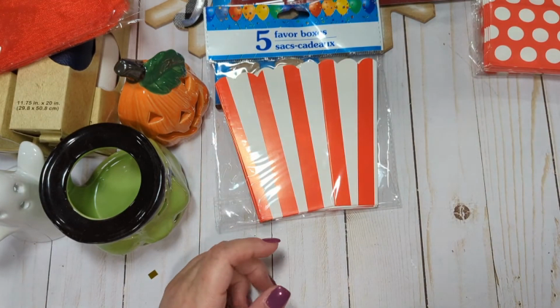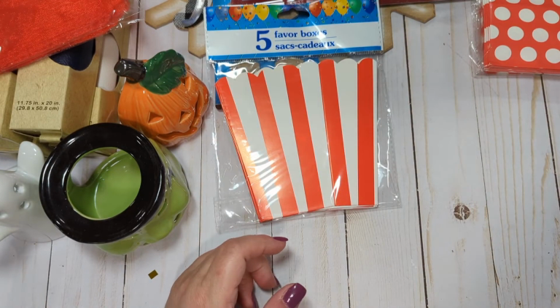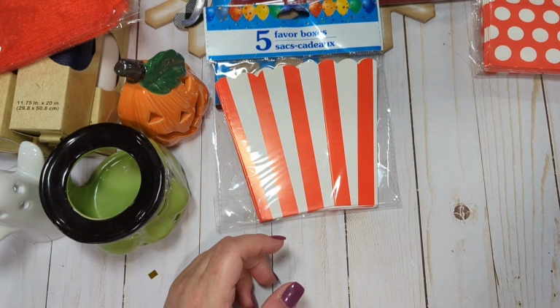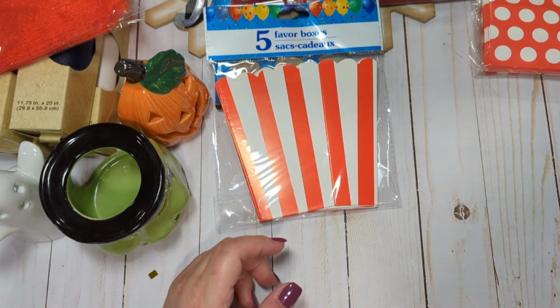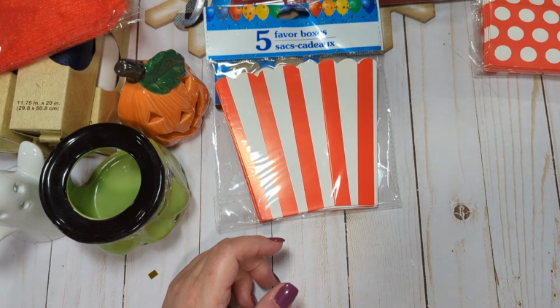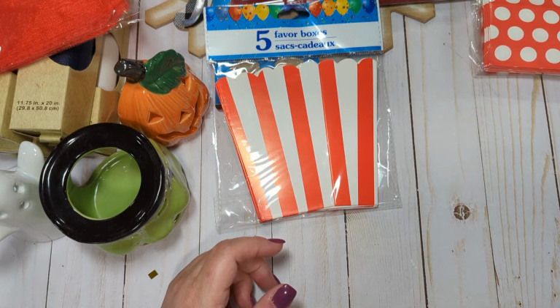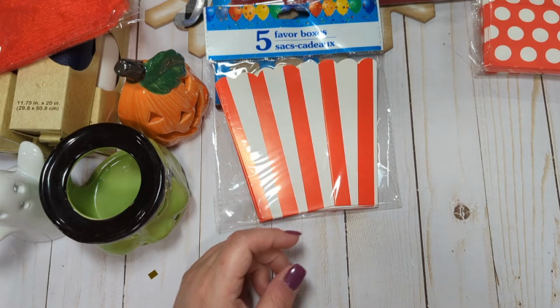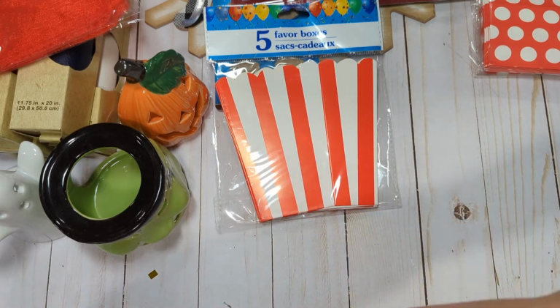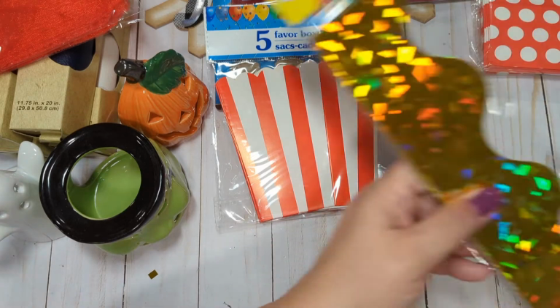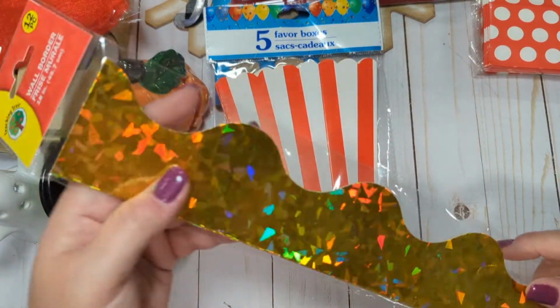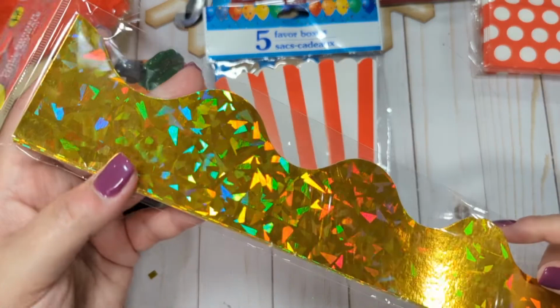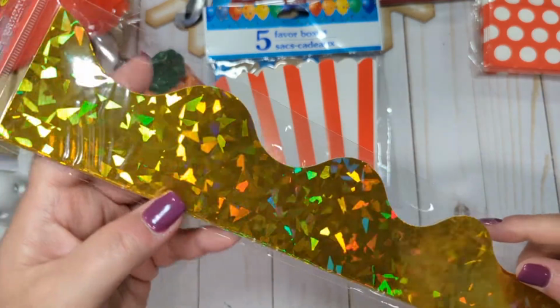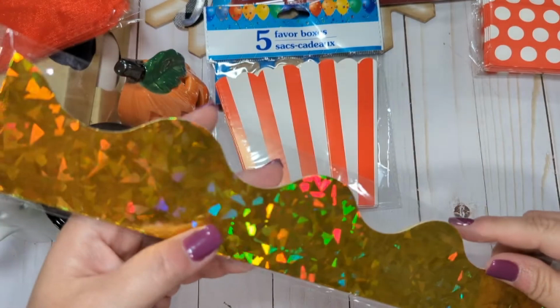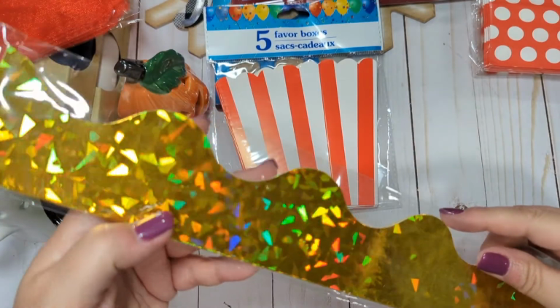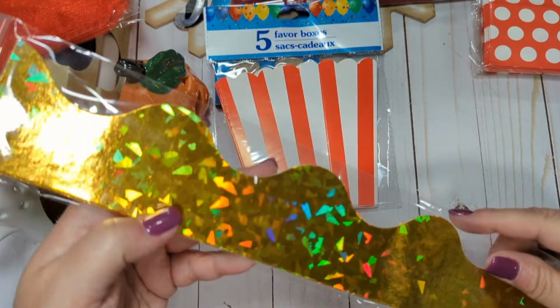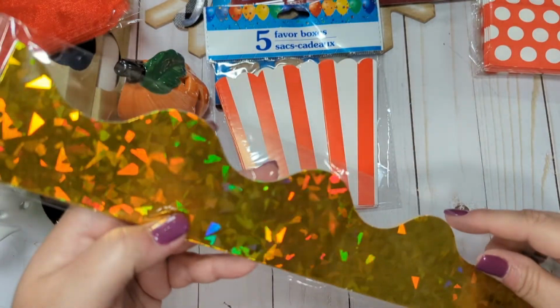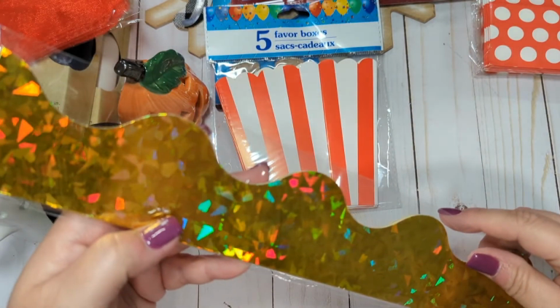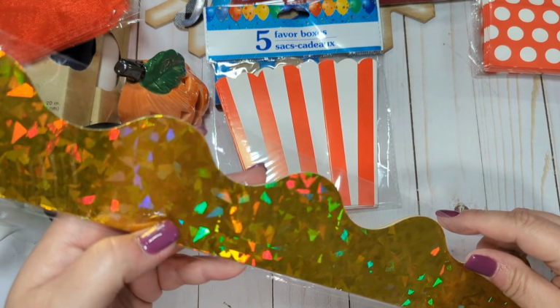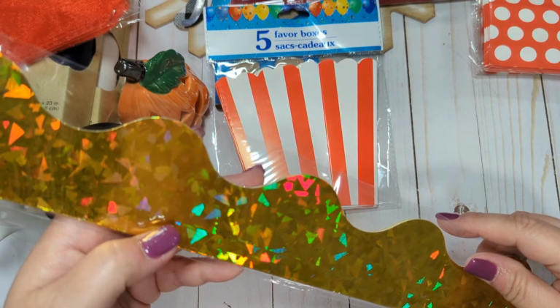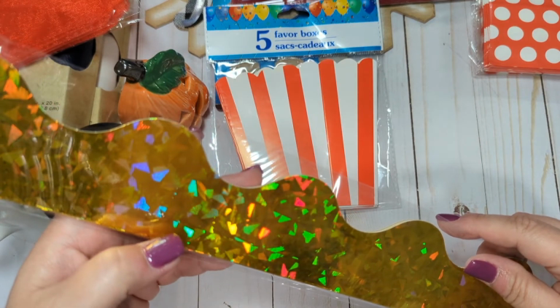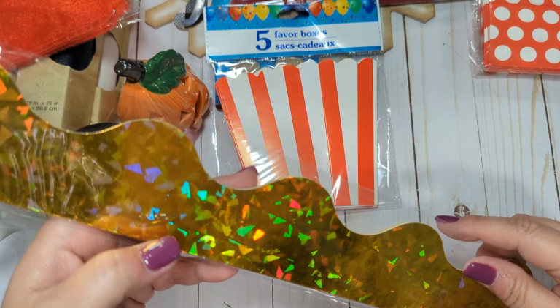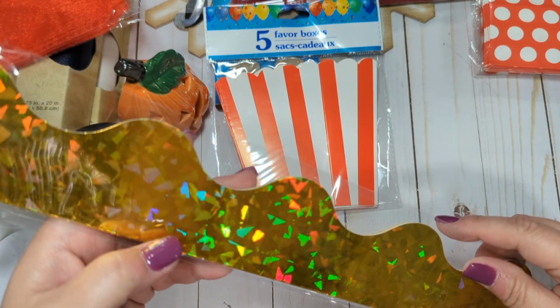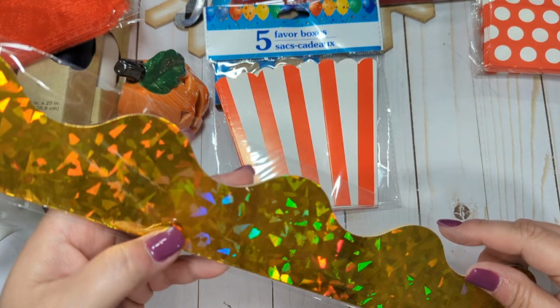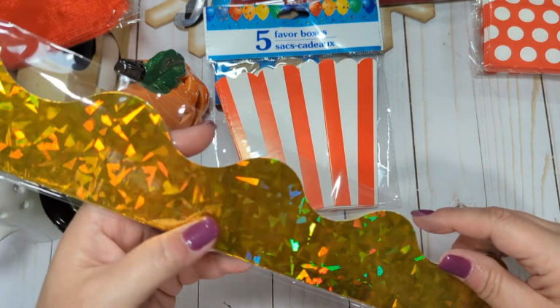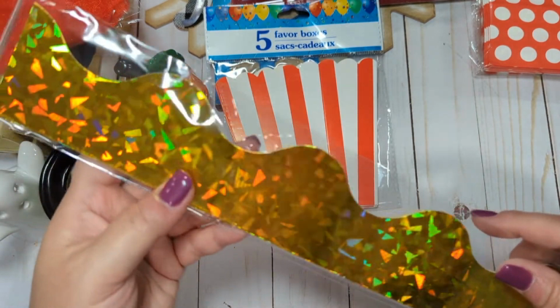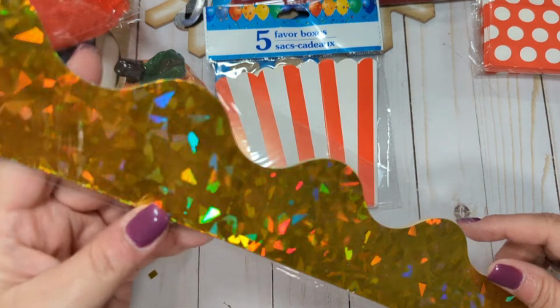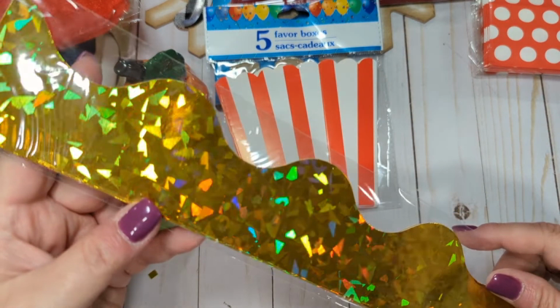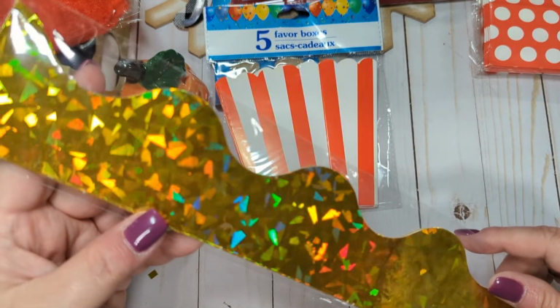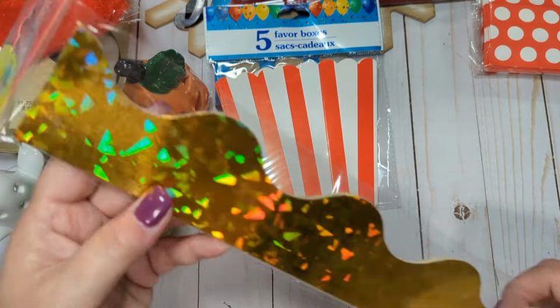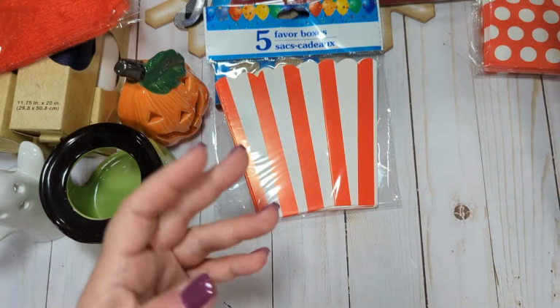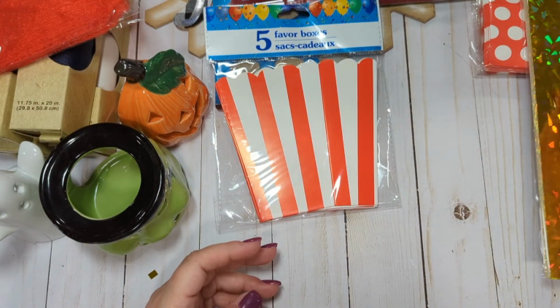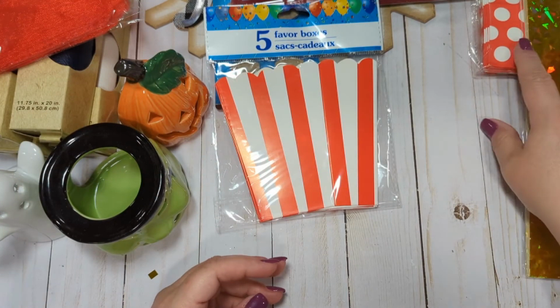You guys know I've been buying these wall borders. I picked up the gold. In the past I've picked up the red, the silver, the holographic, the pink, and the turquoise, and I finally found the gold, so I got that.